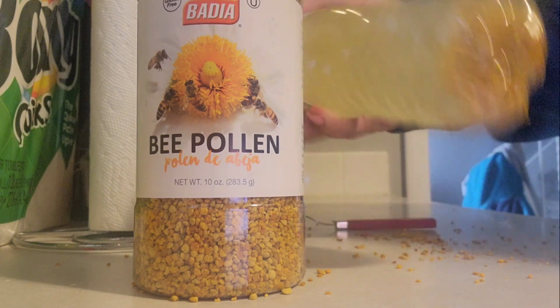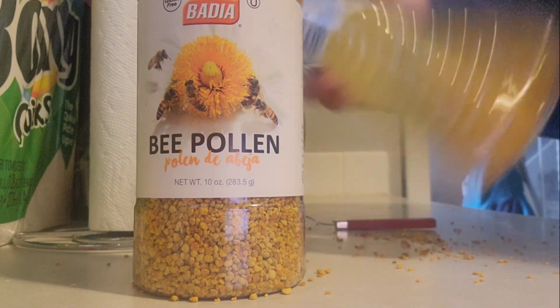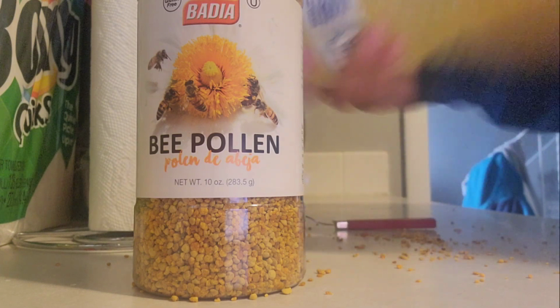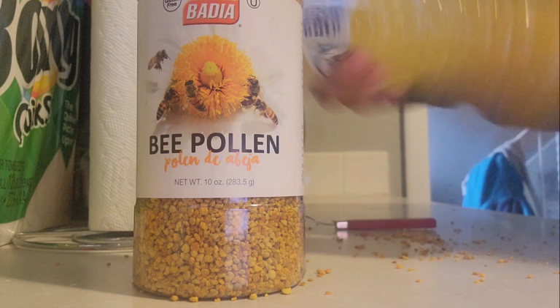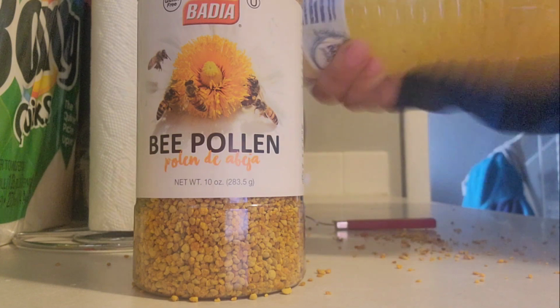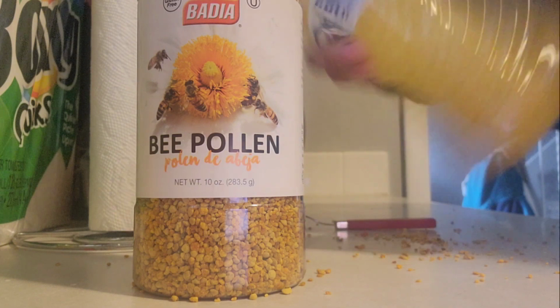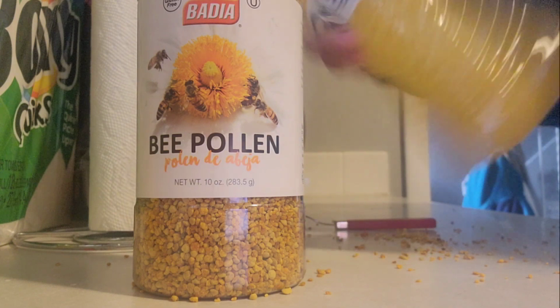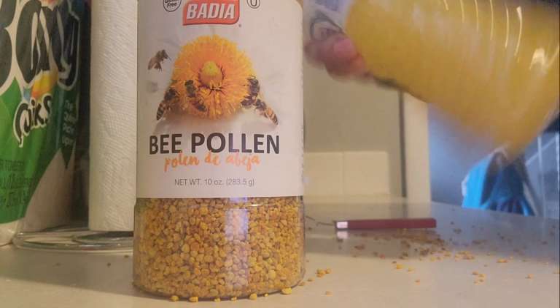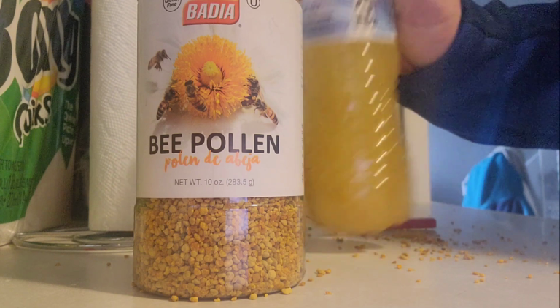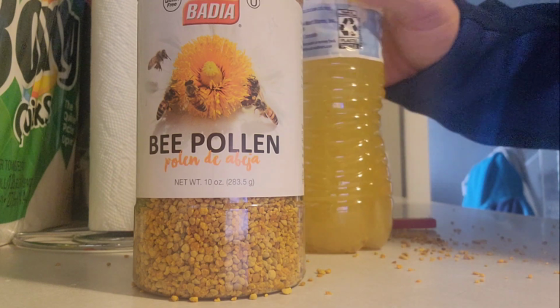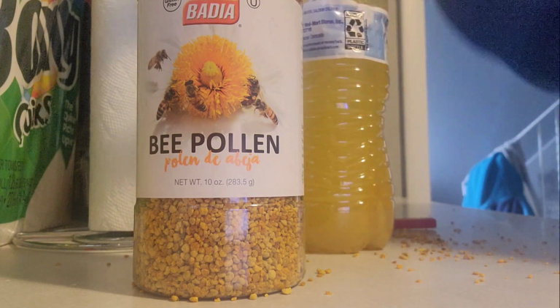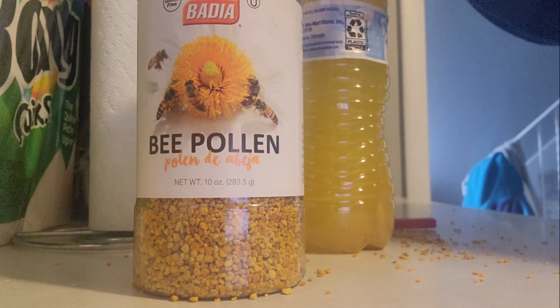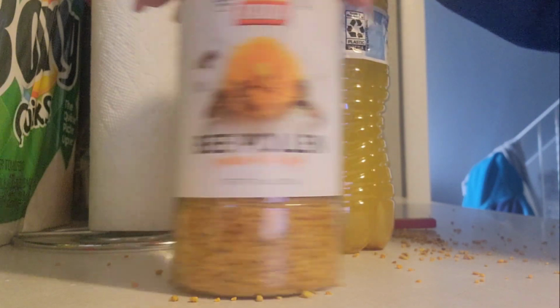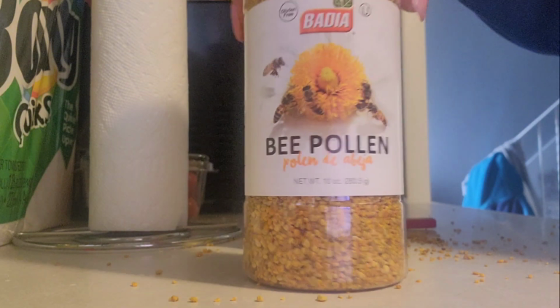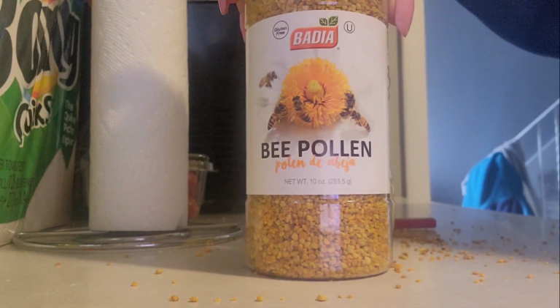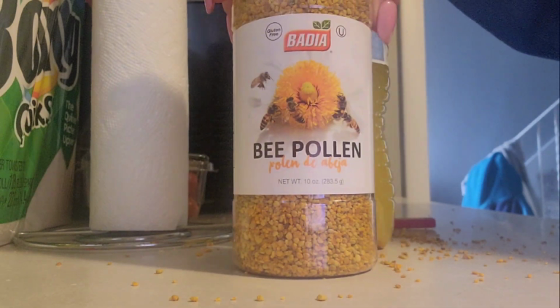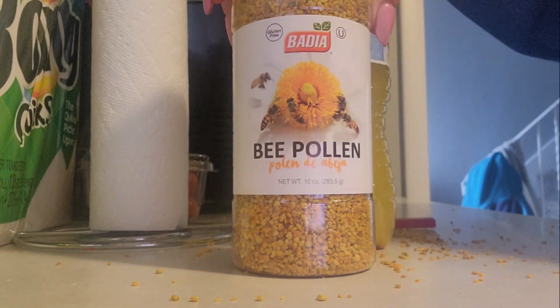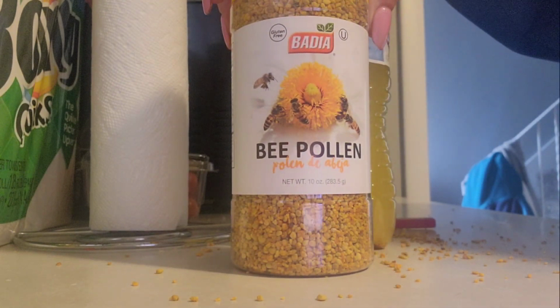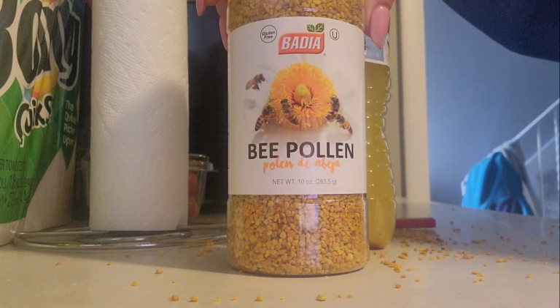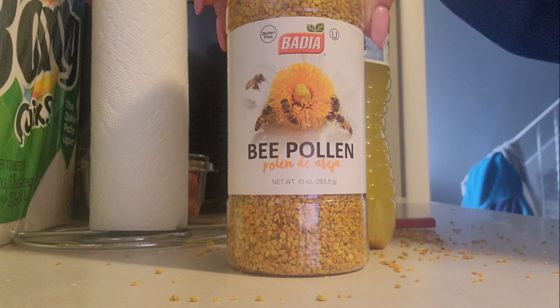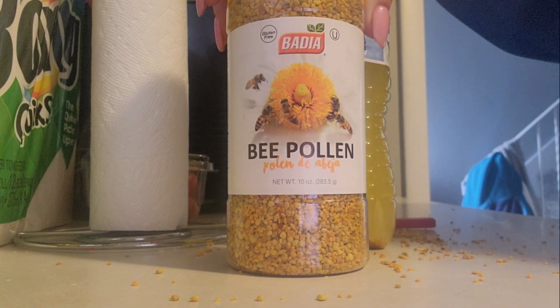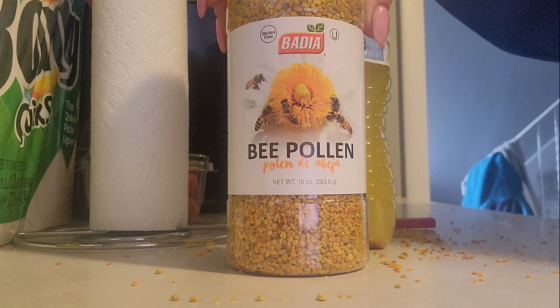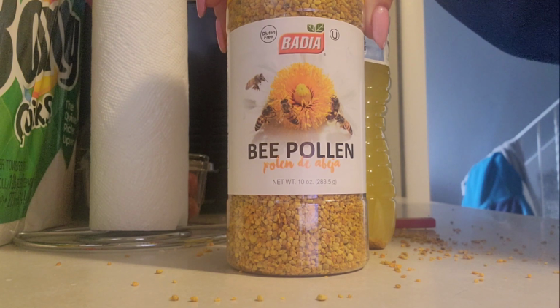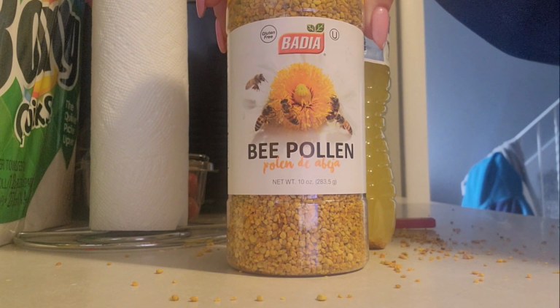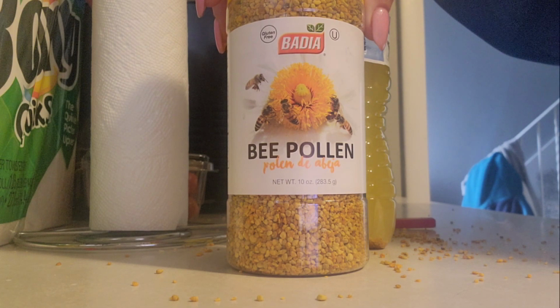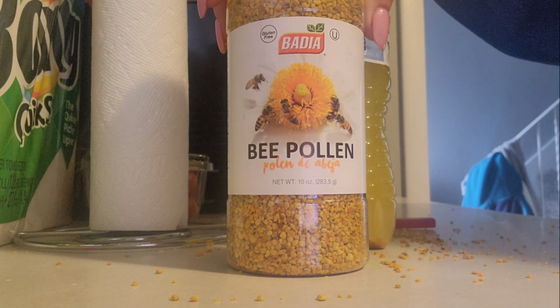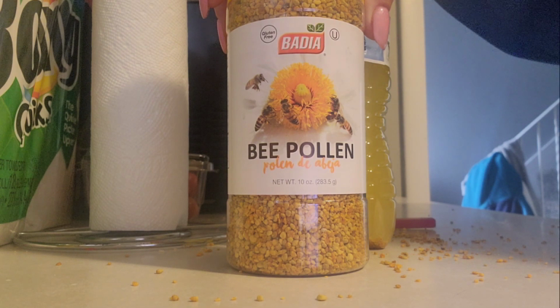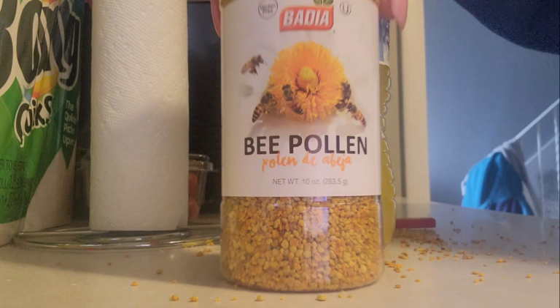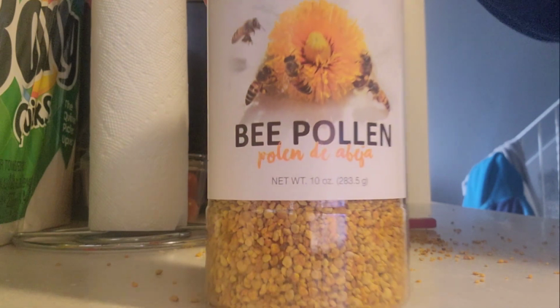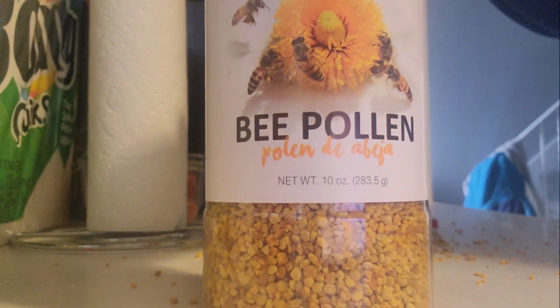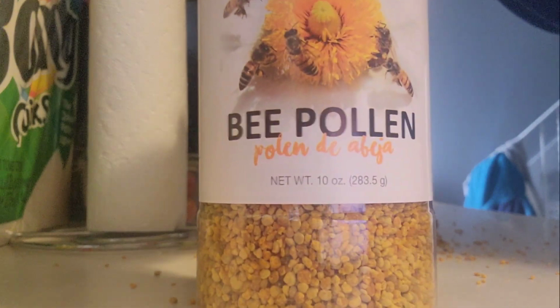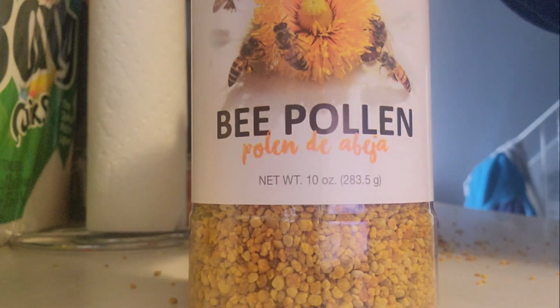It's got a lot of benefits to it, it's a natural medicine. Especially with COVID going around, try bee pollen.